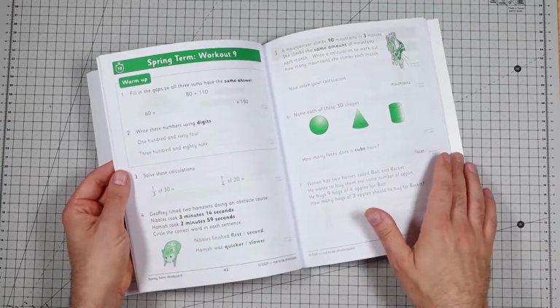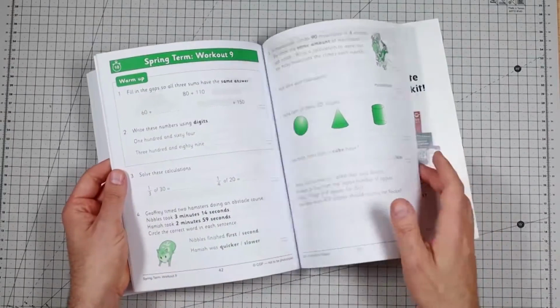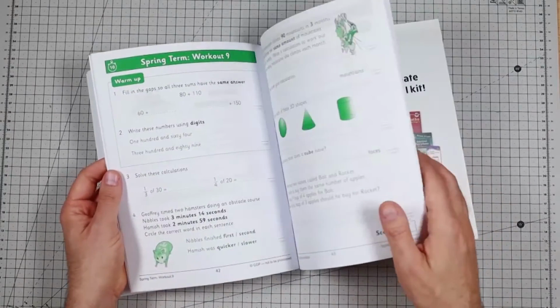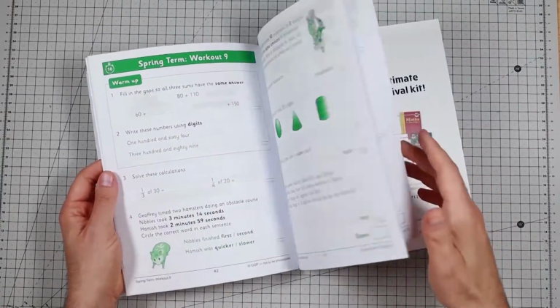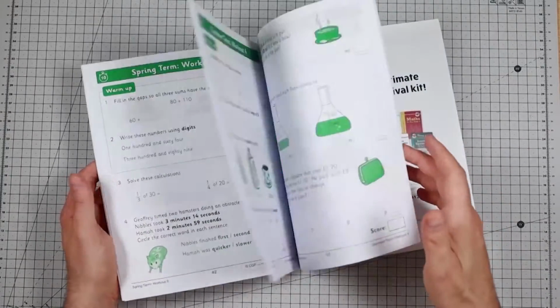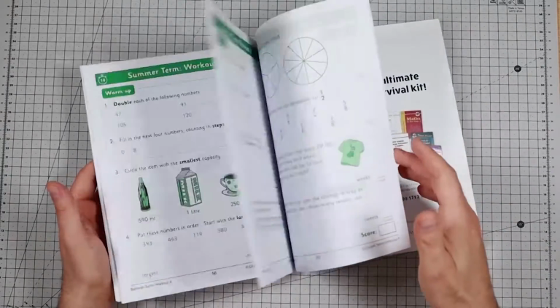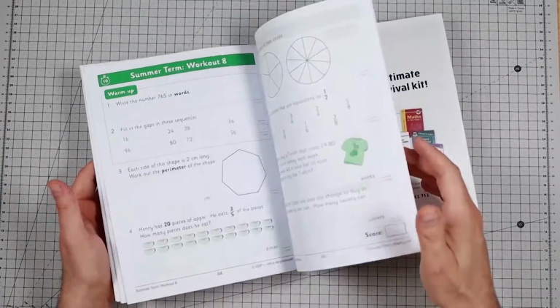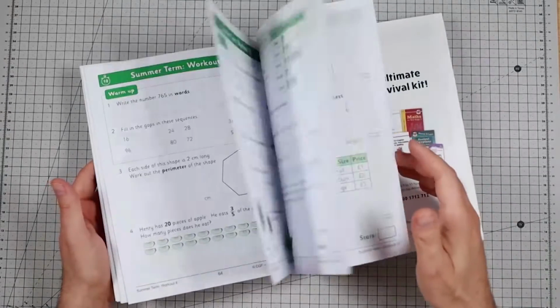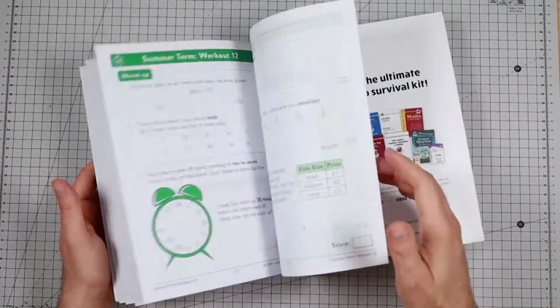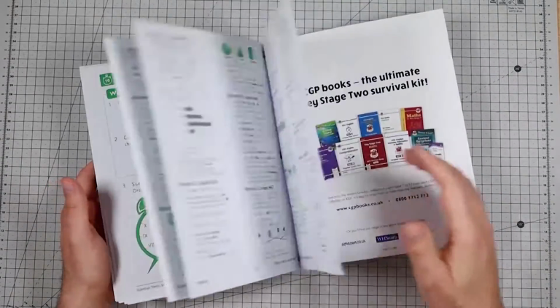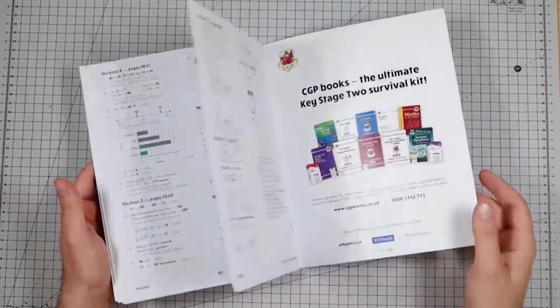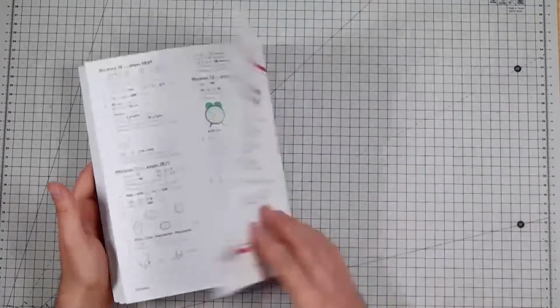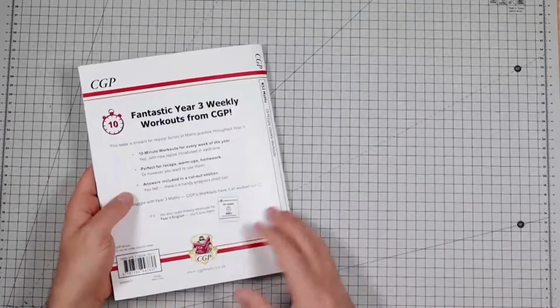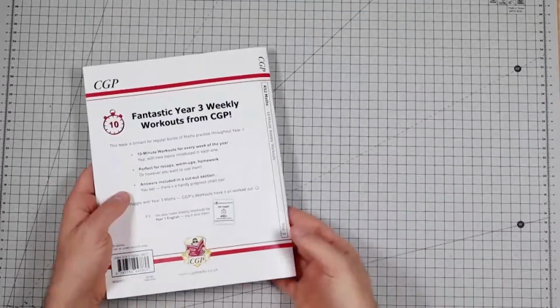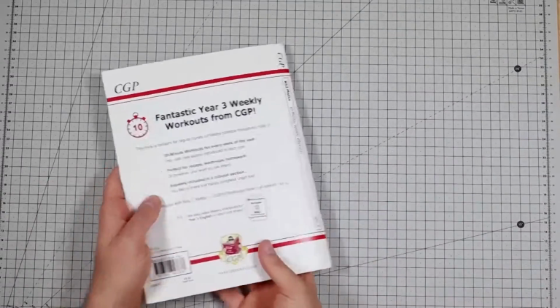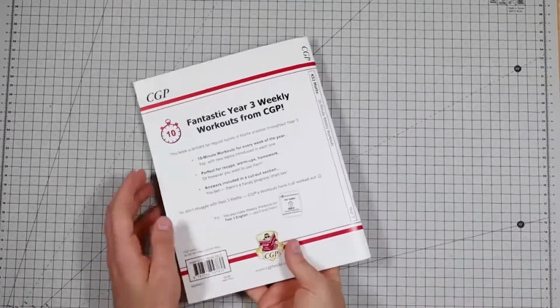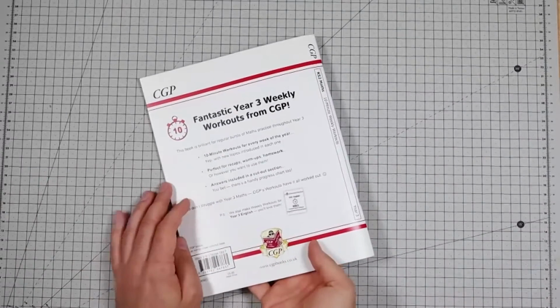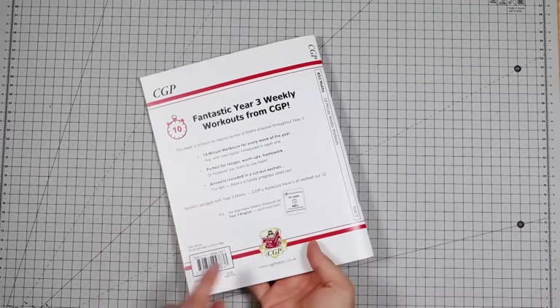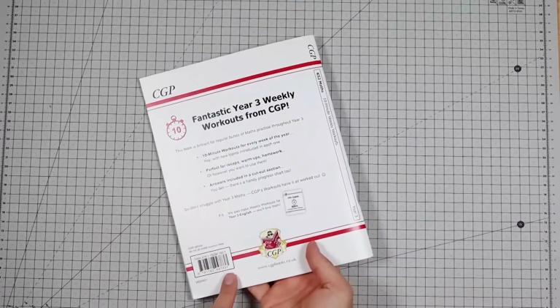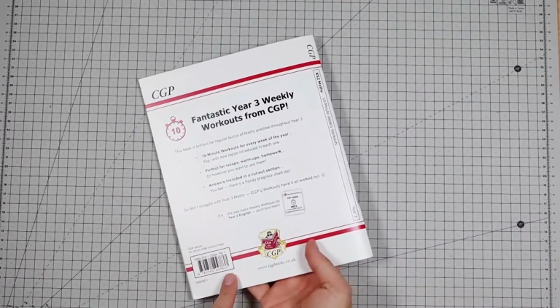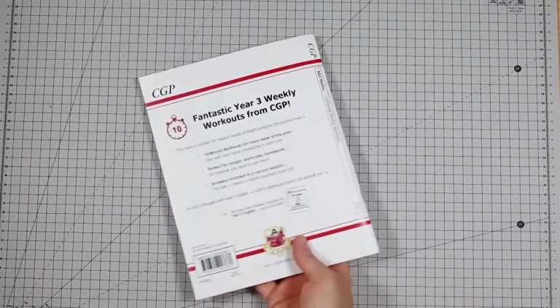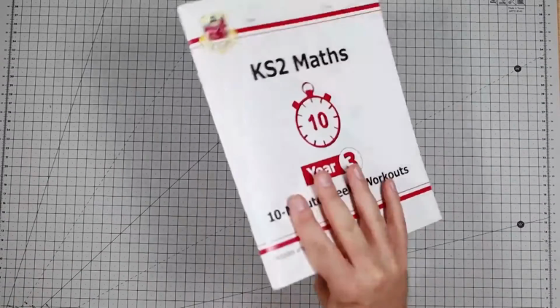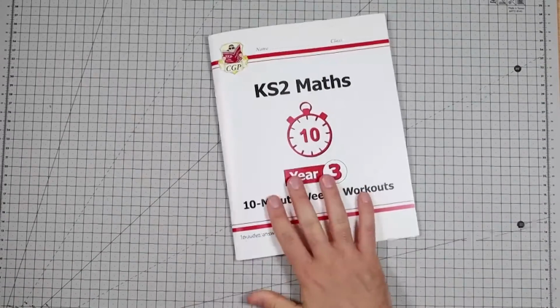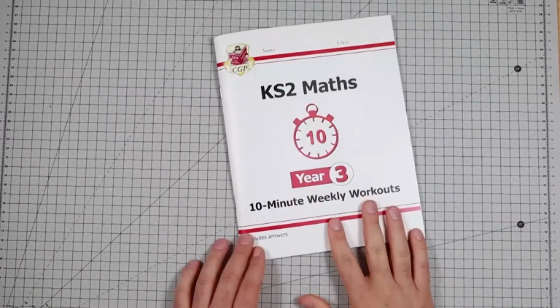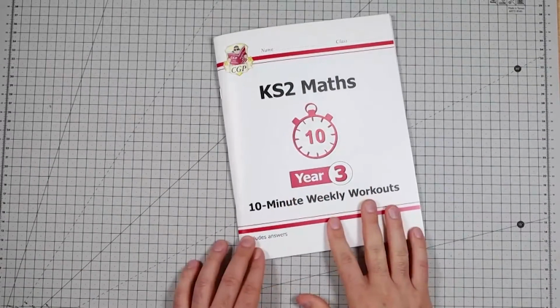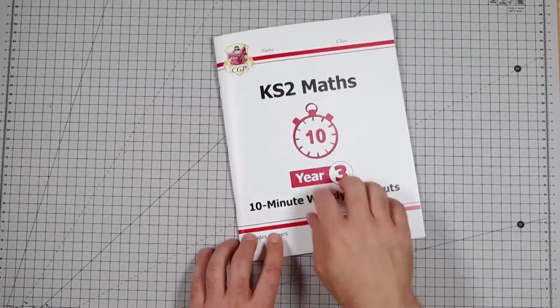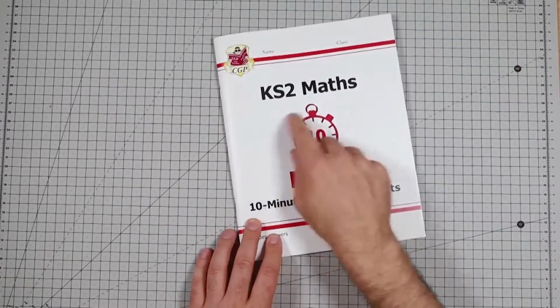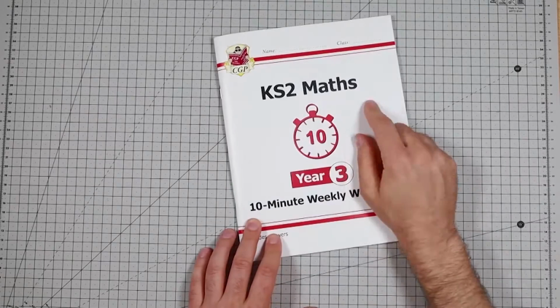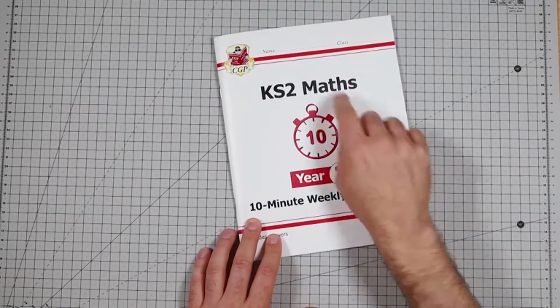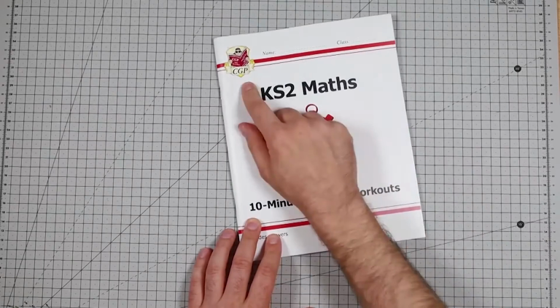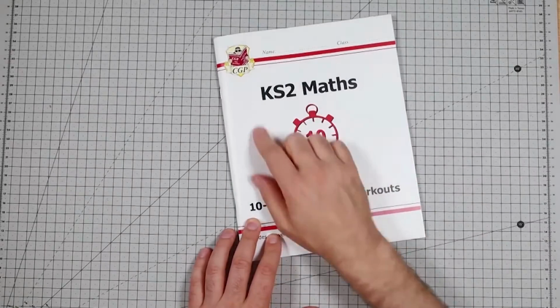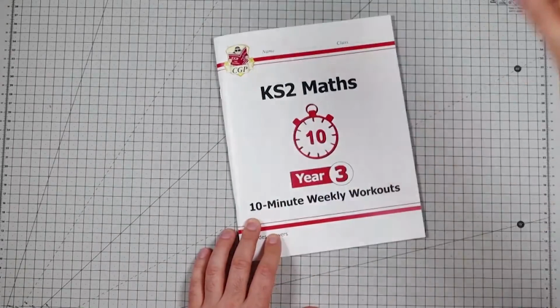Not a bad book. As I say, we haven't done it, but it looks good enough to me. £5.95 in the UK, Key Stage 2, by CGP.